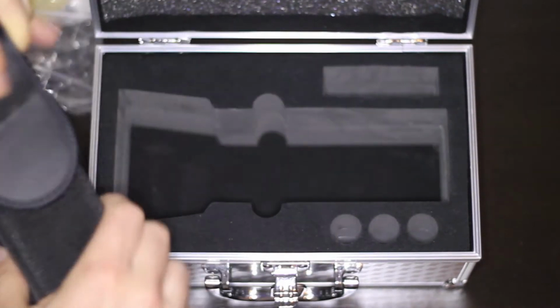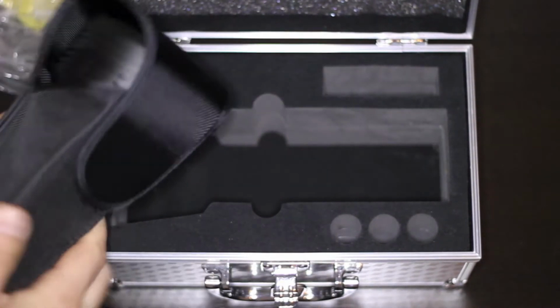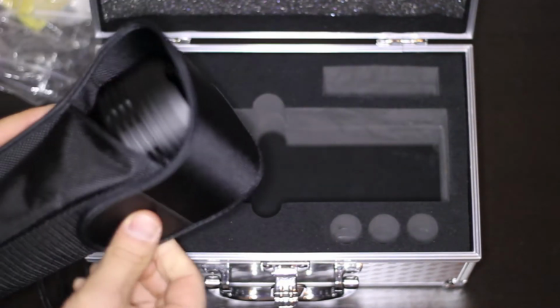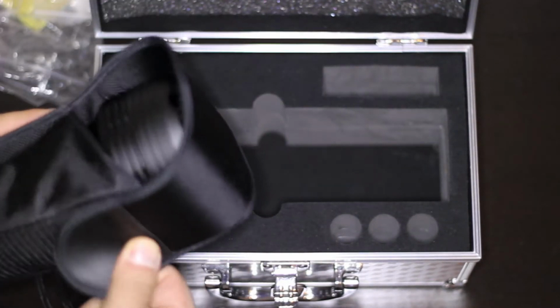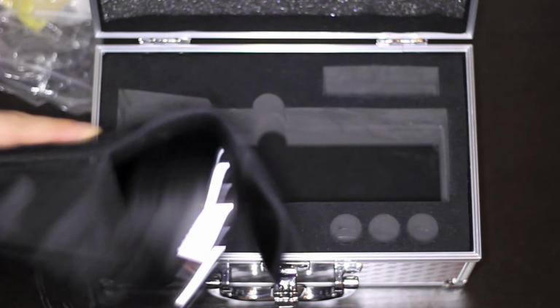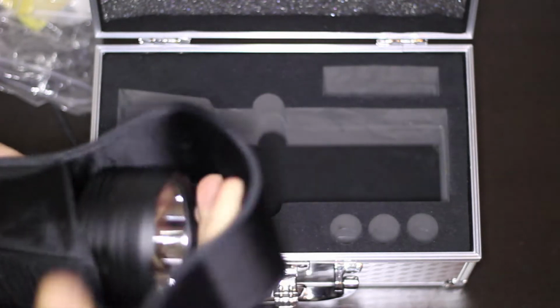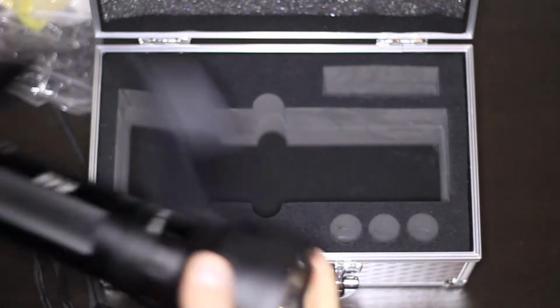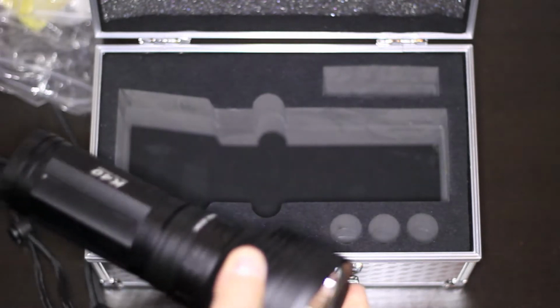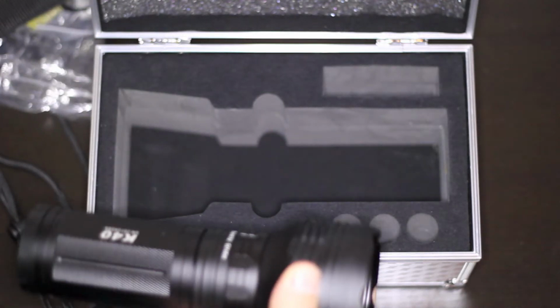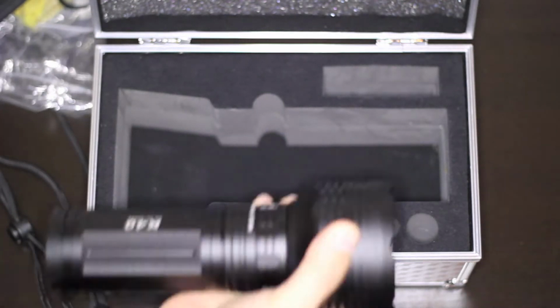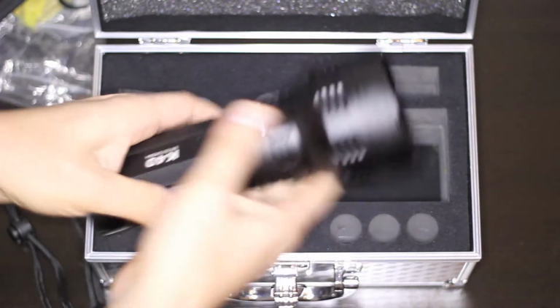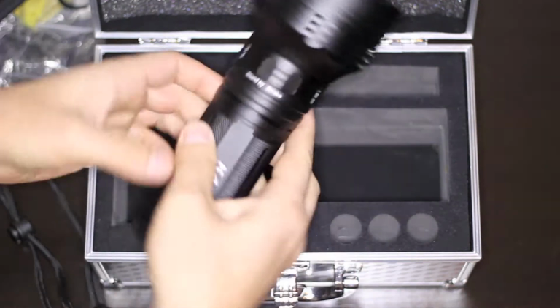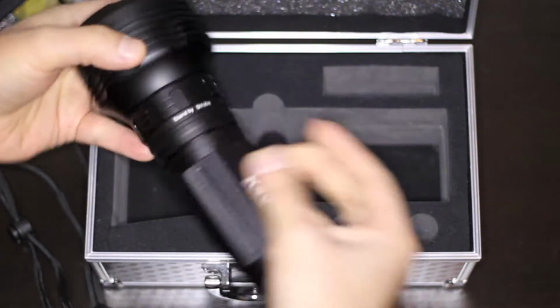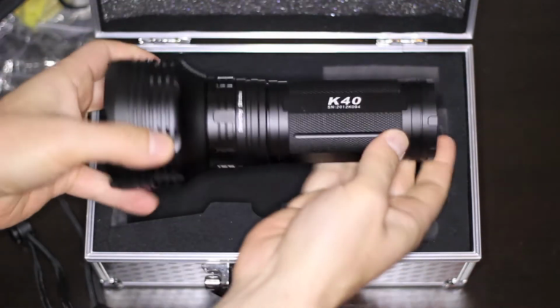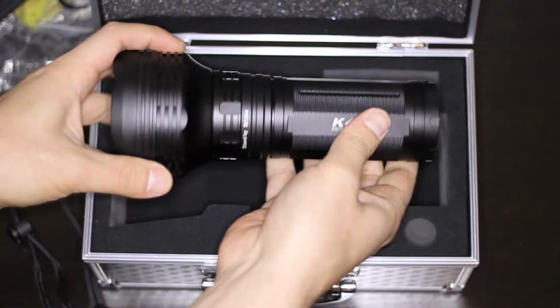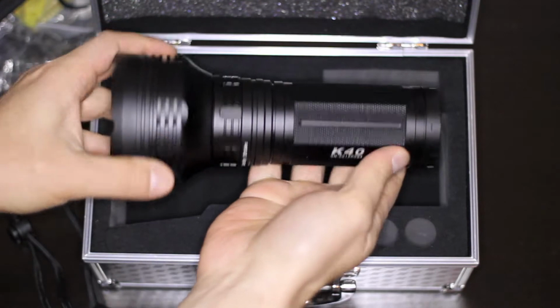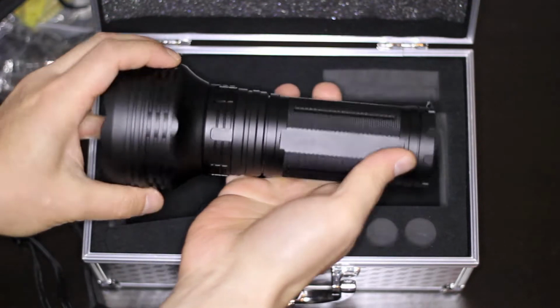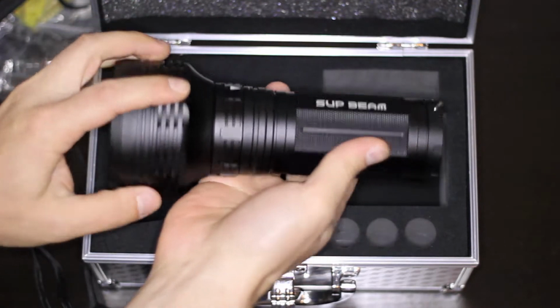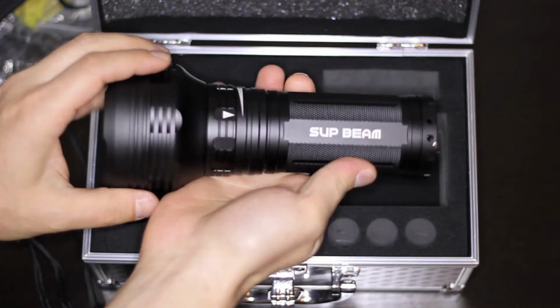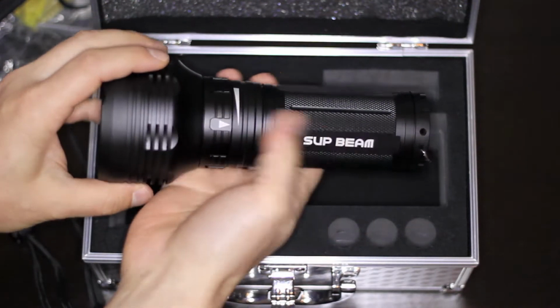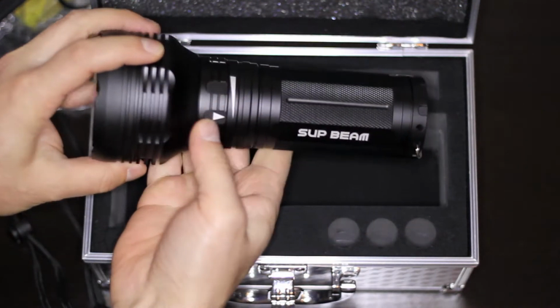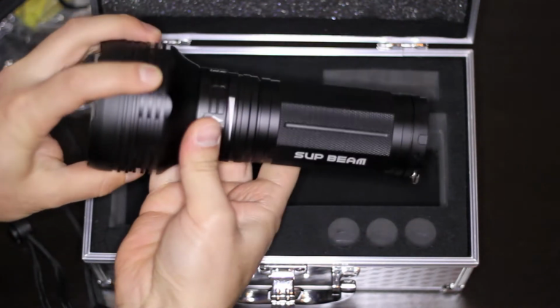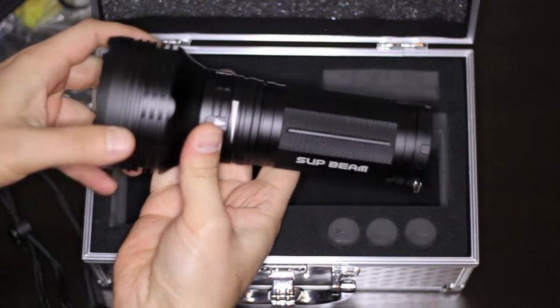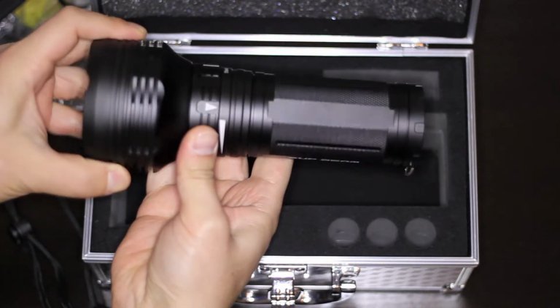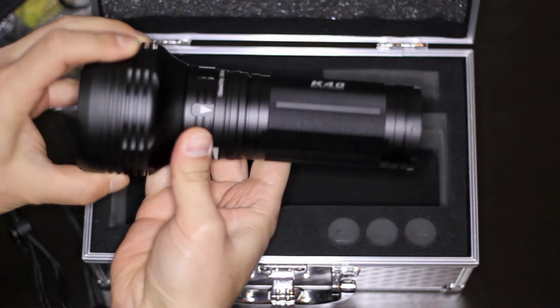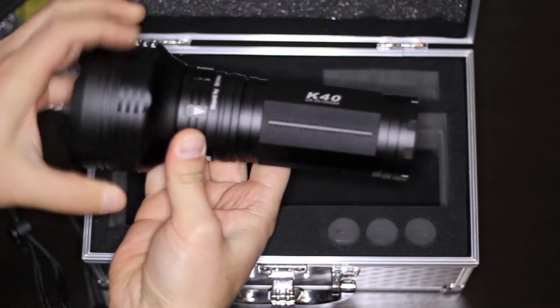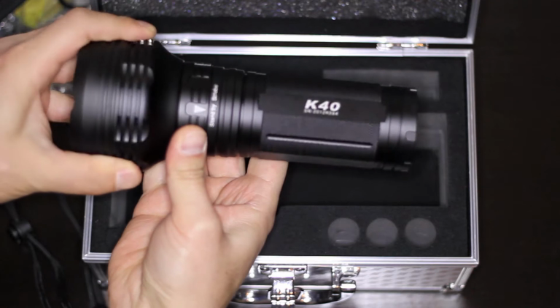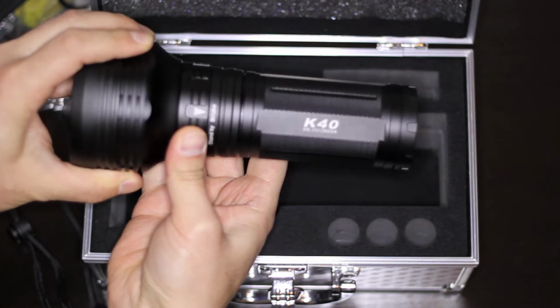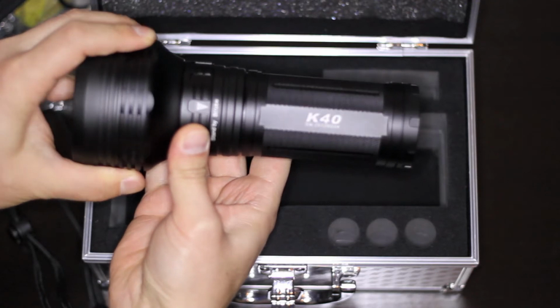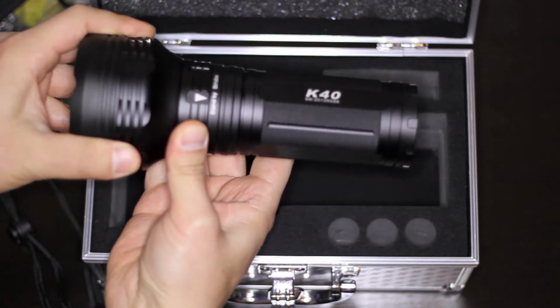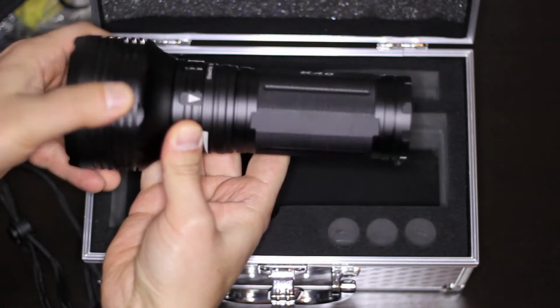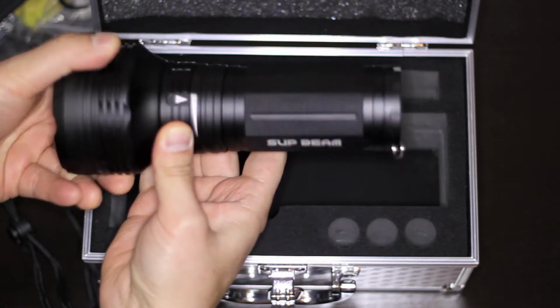You get a nice holster that goes over the head. And here is the flashlight, the Supbeam K40. On the bottom right, you have the space for carrying some extra 18650 lithium-ion batteries.